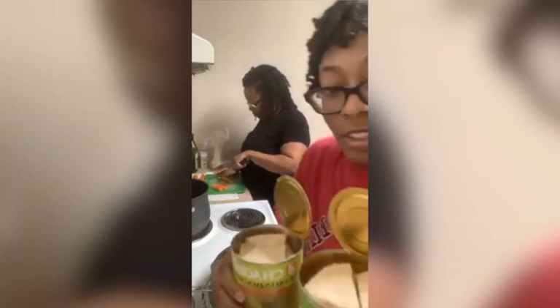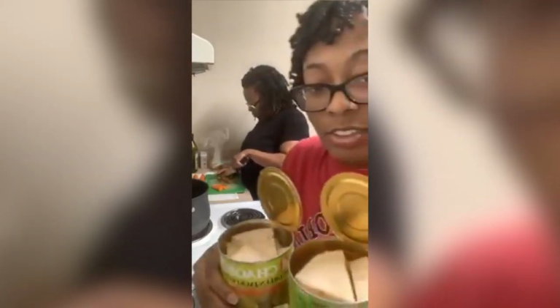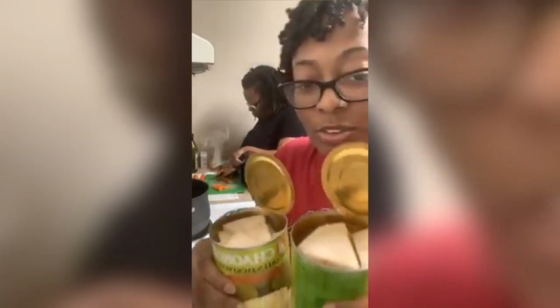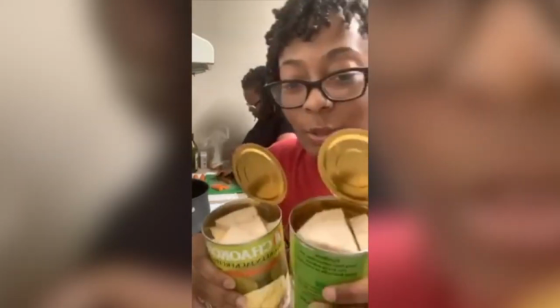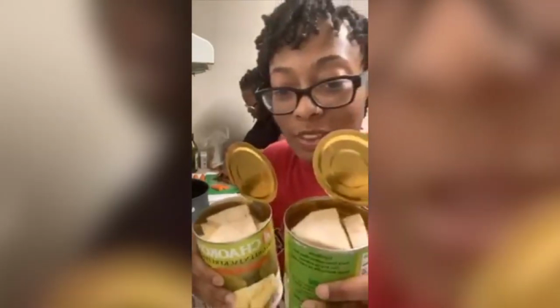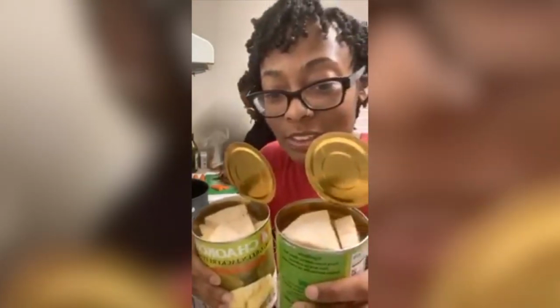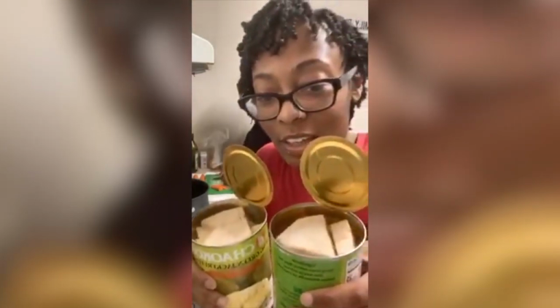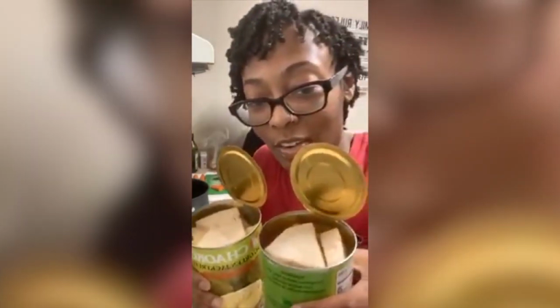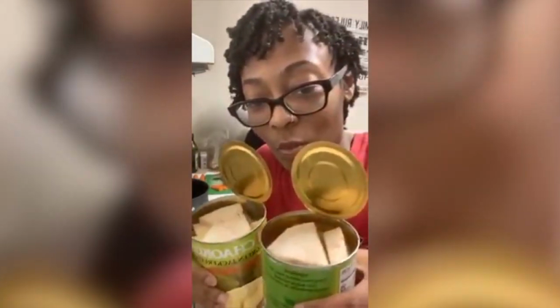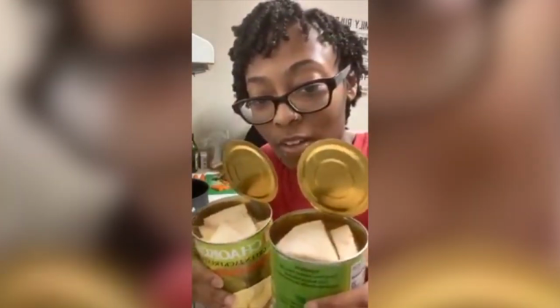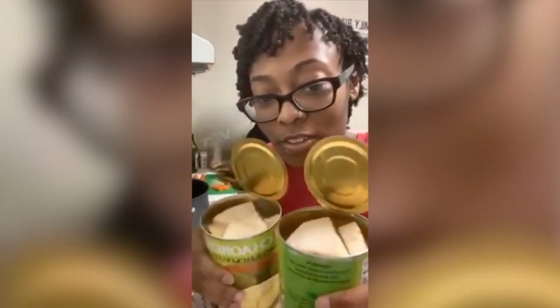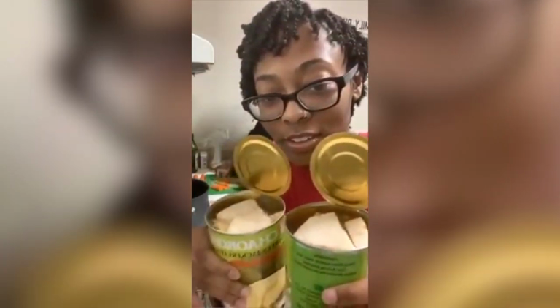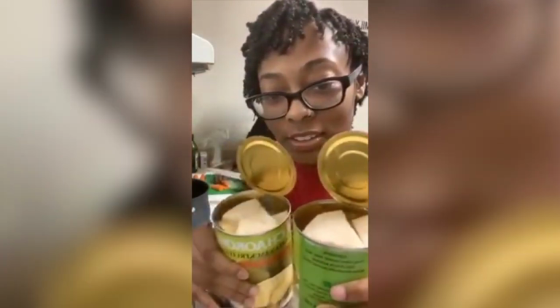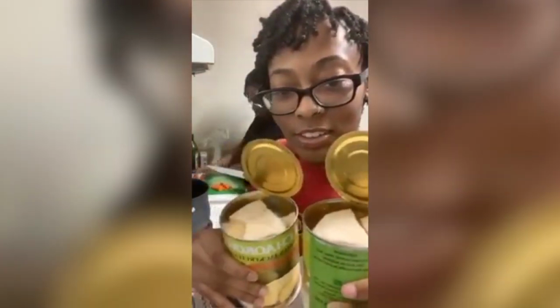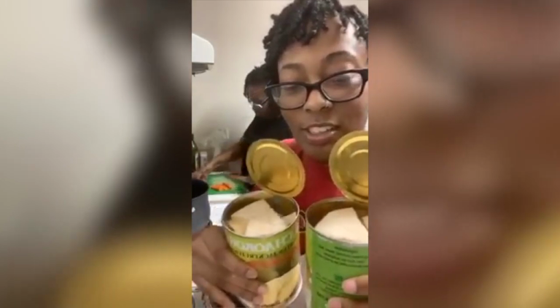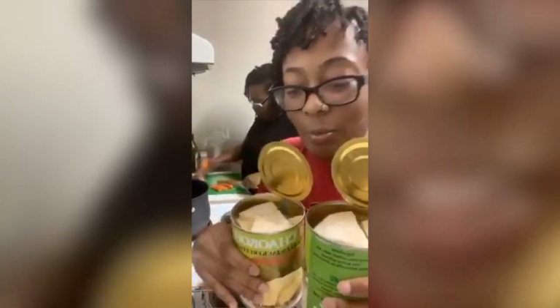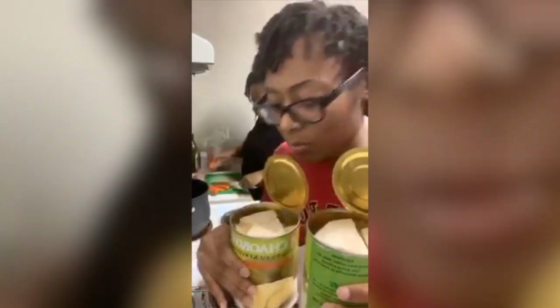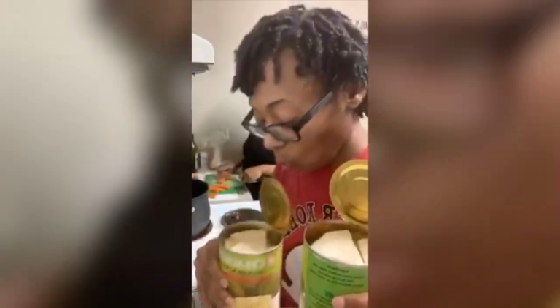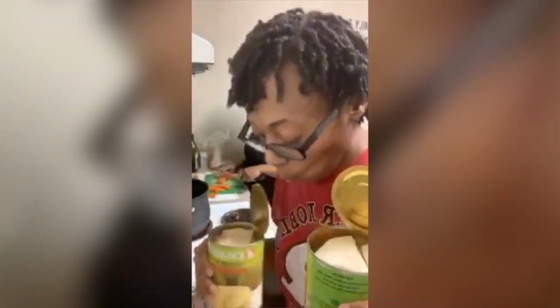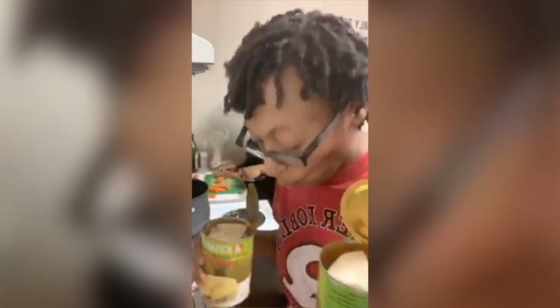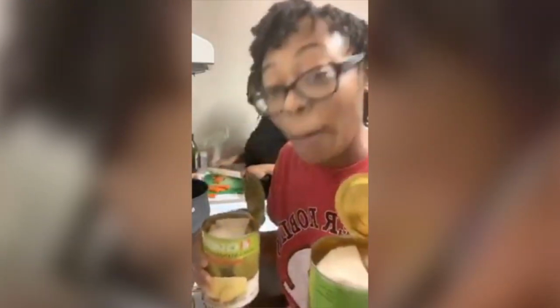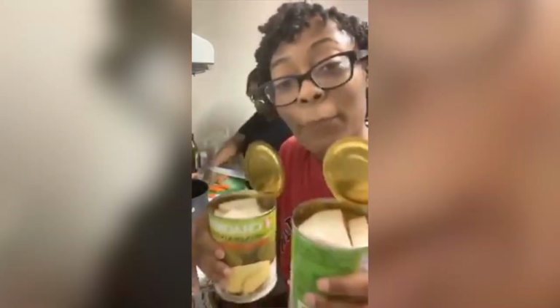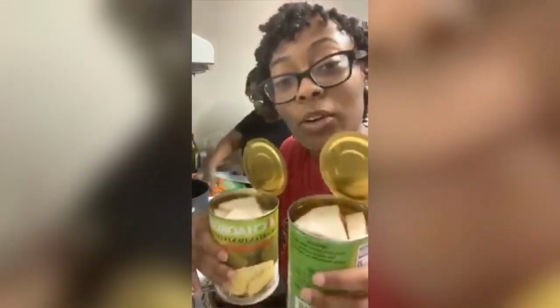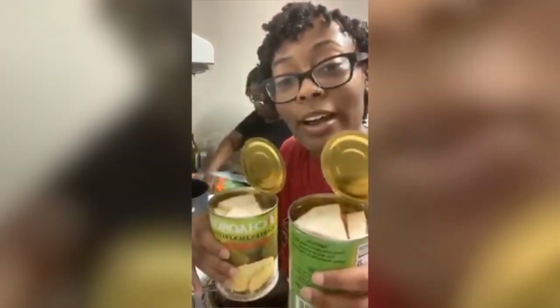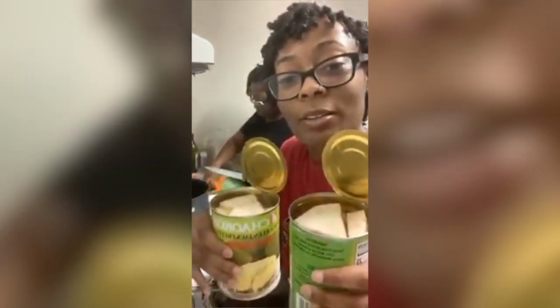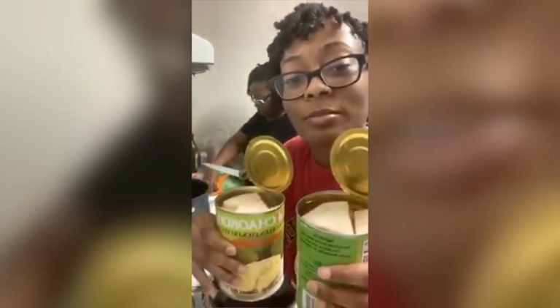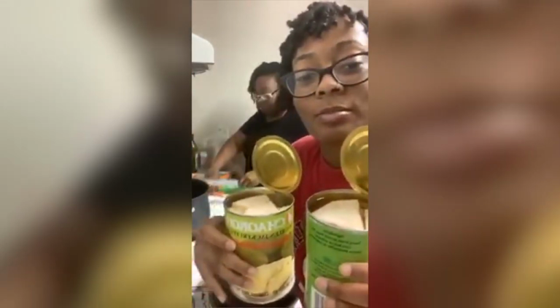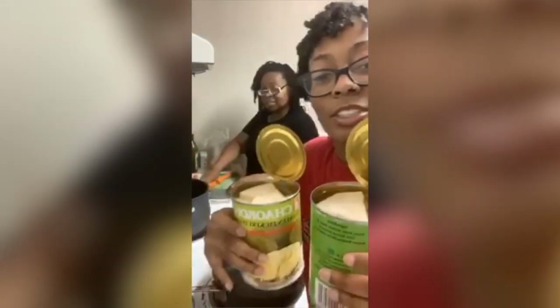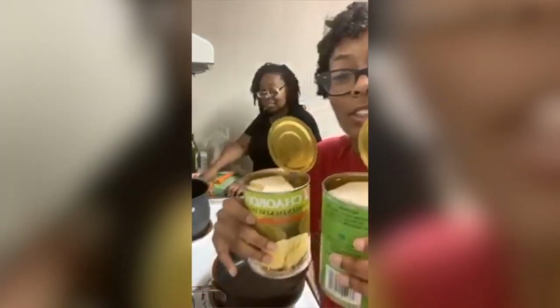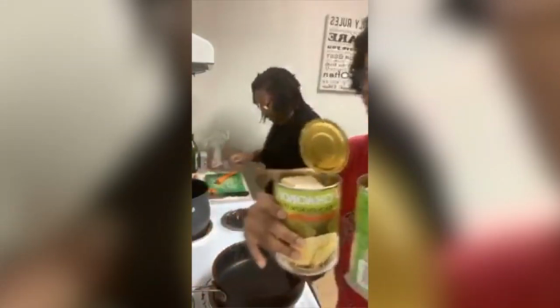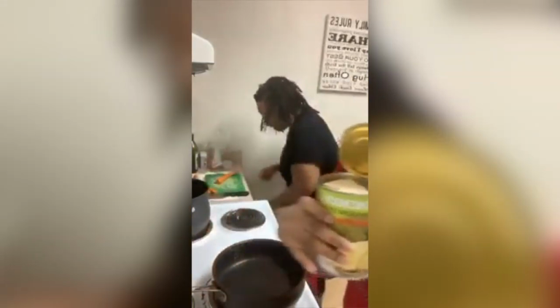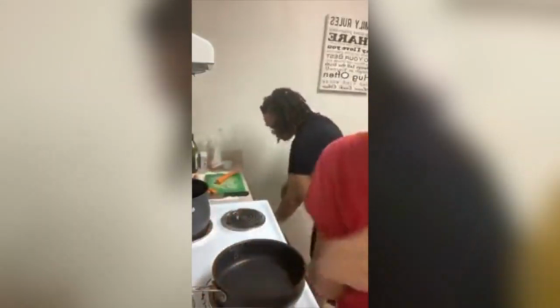So when you open it, it's going to have water in here. Pour it out, just pour it out.